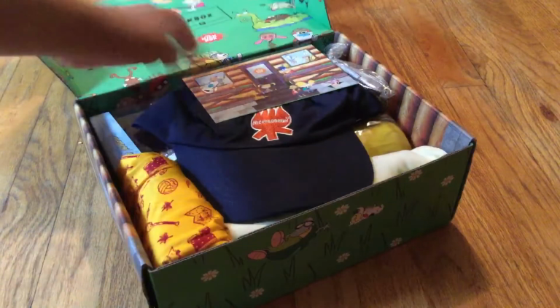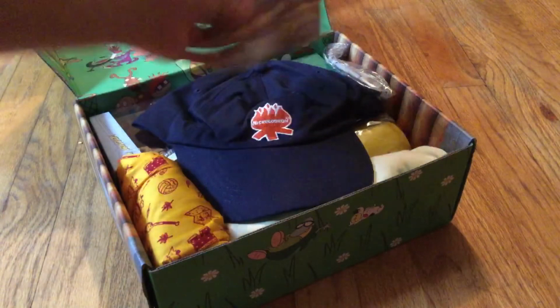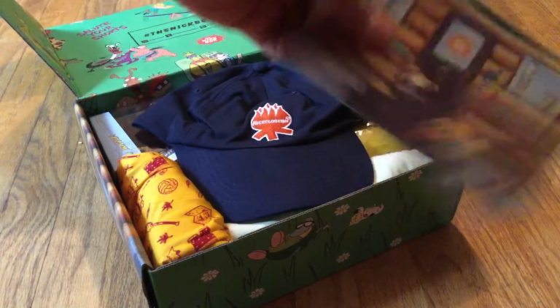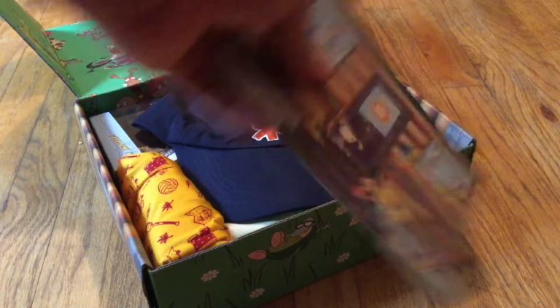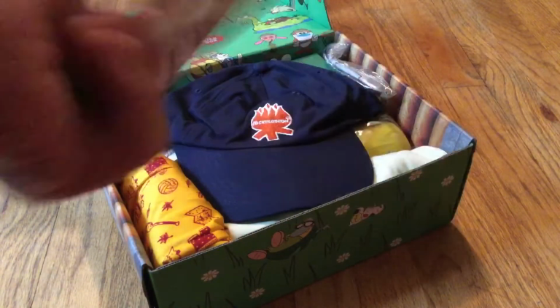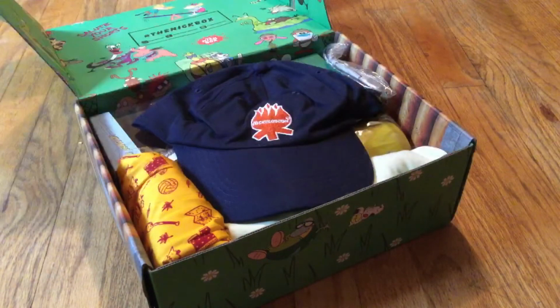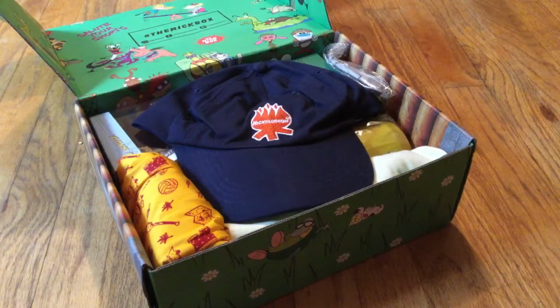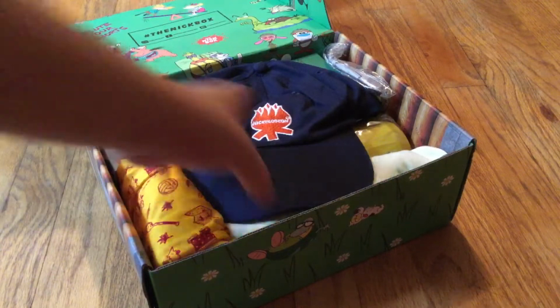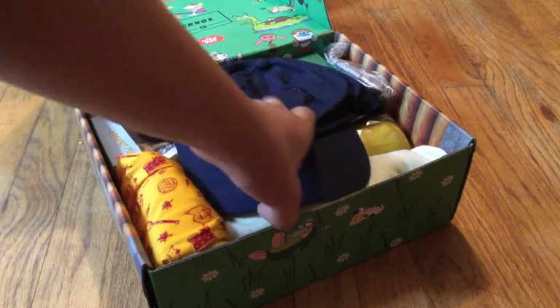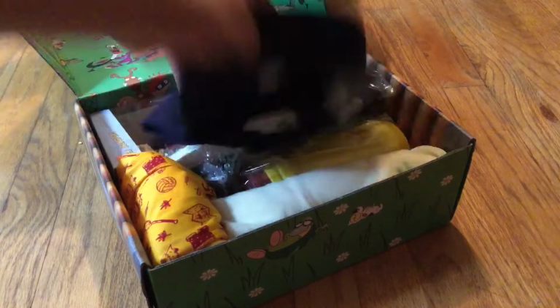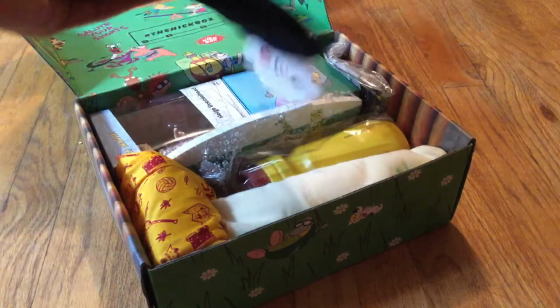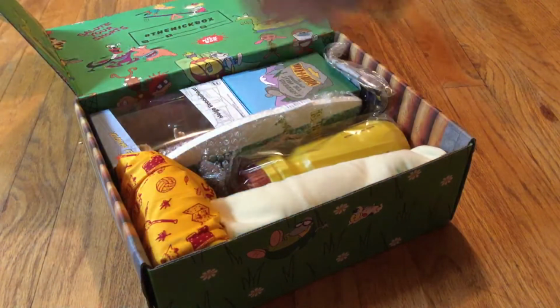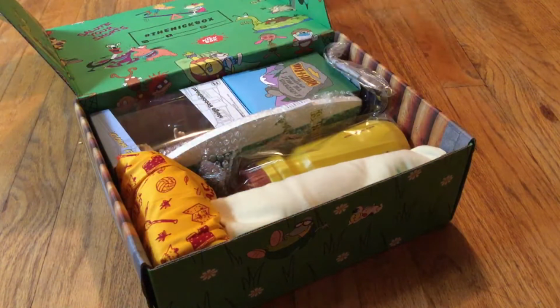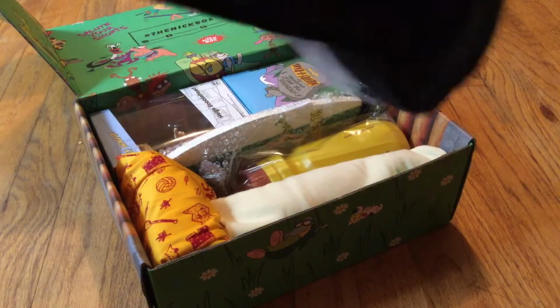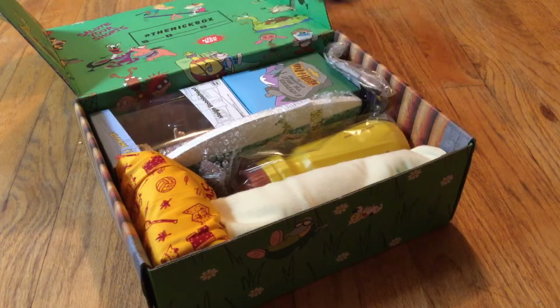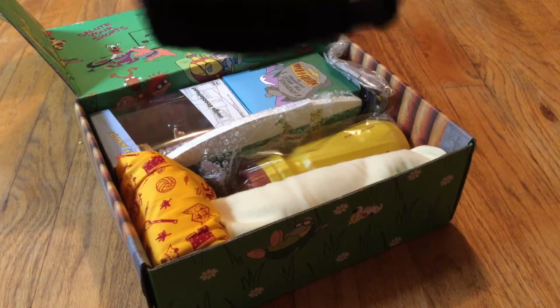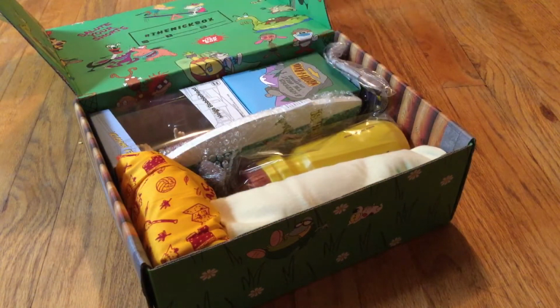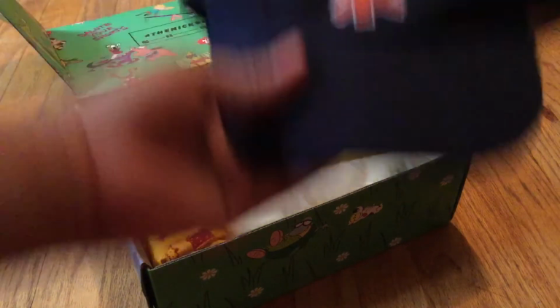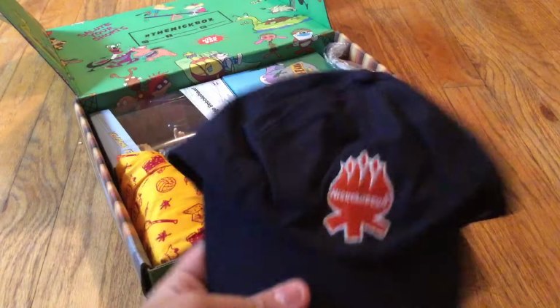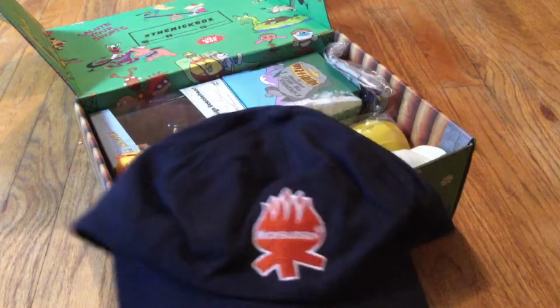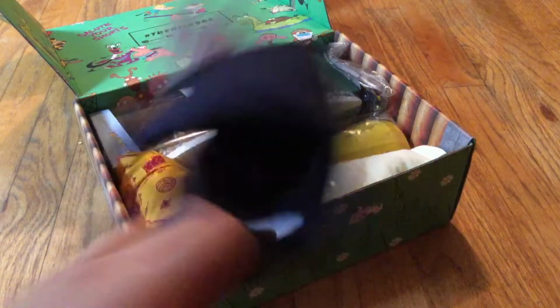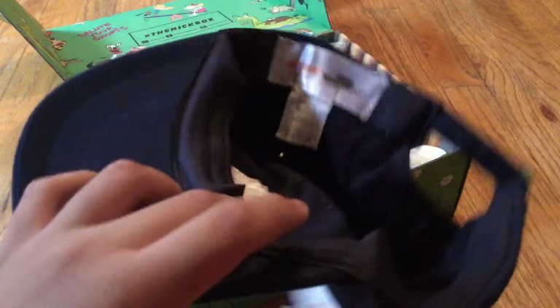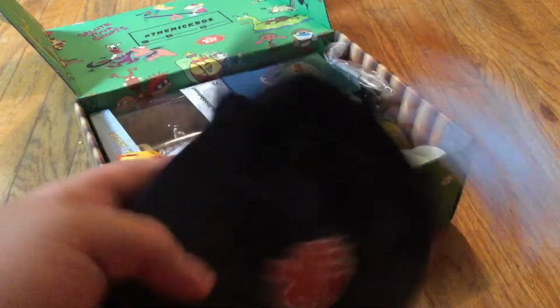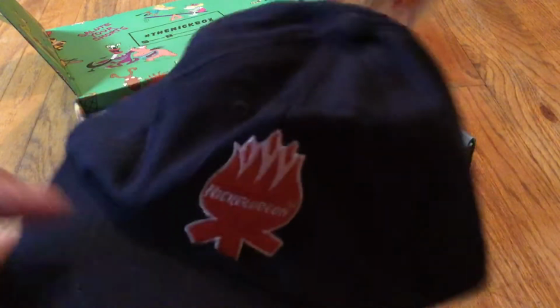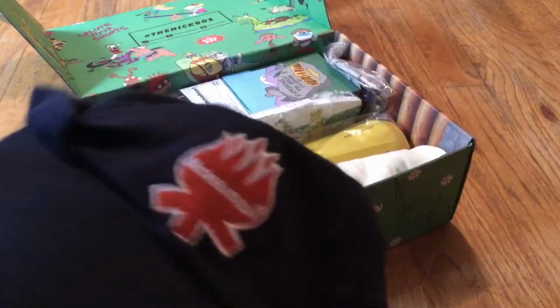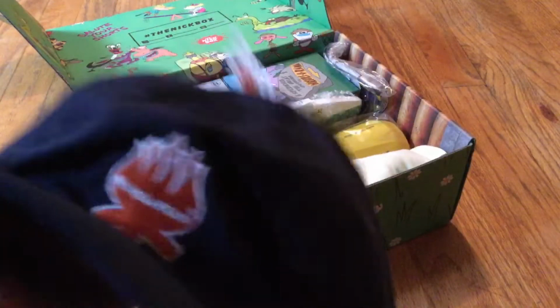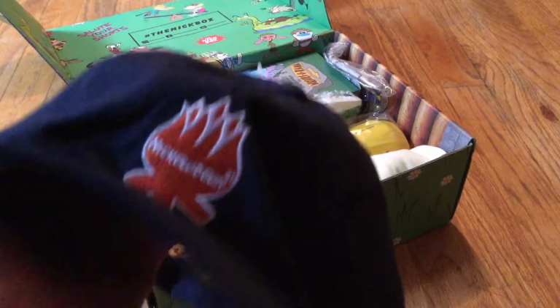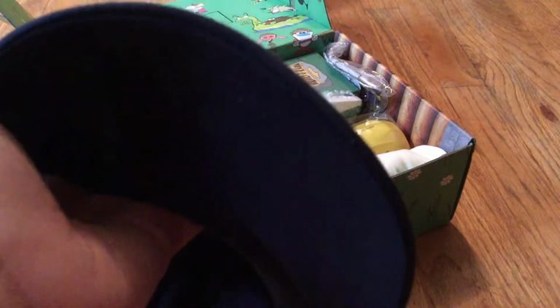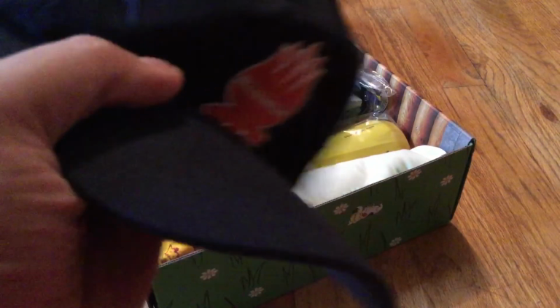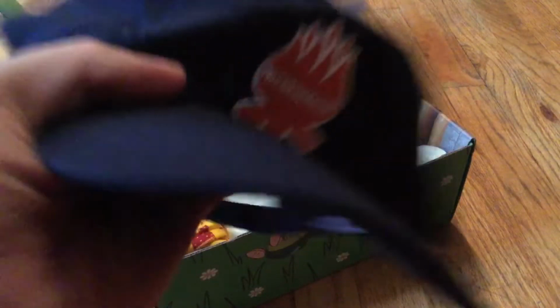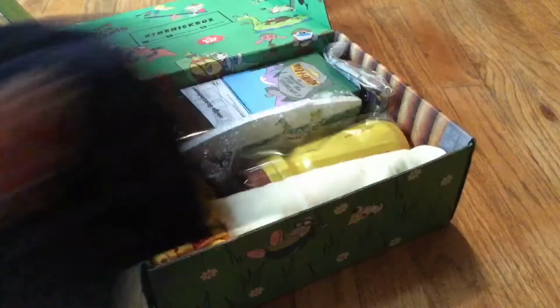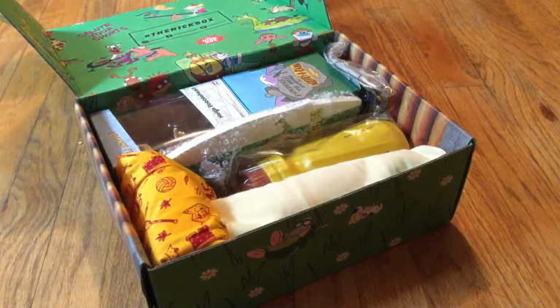Okay, I am not going to read that because it gives away everything. So here we have a Nickelodeon hat — it looks like a fireplace. That looks pretty cool. Definitely going to be wearing that.